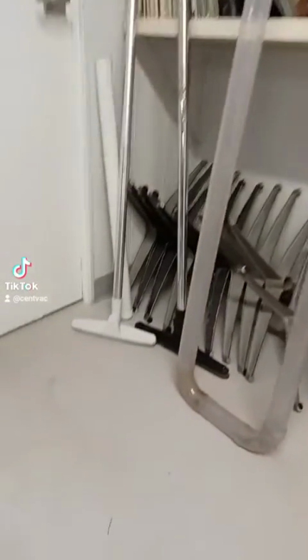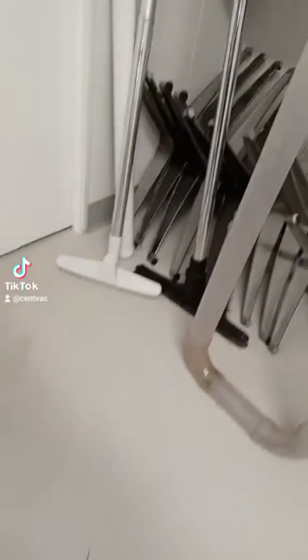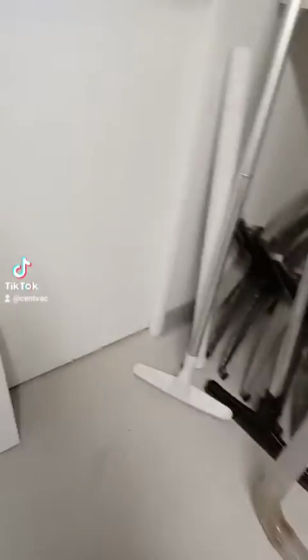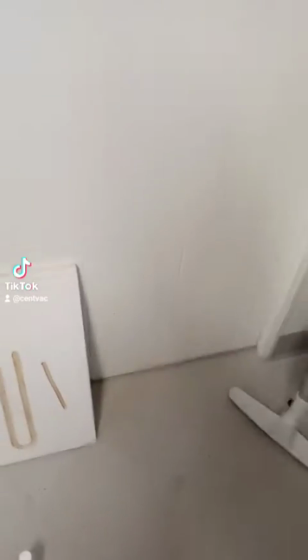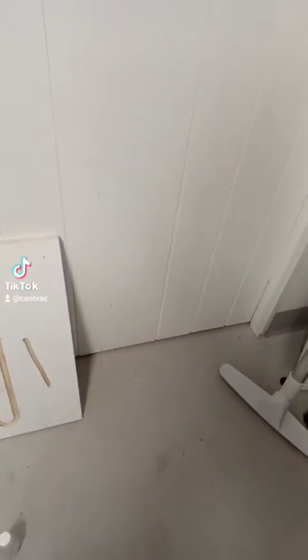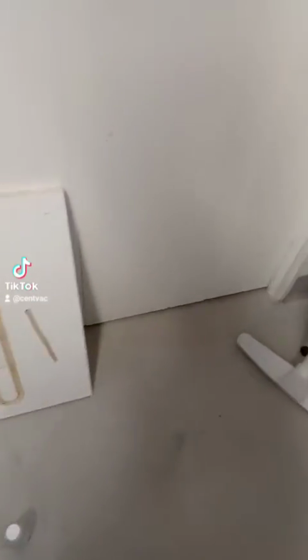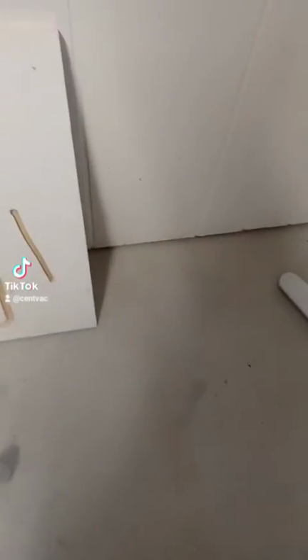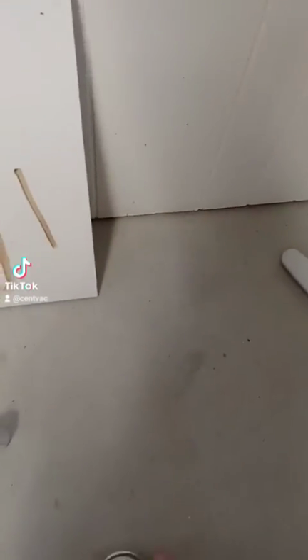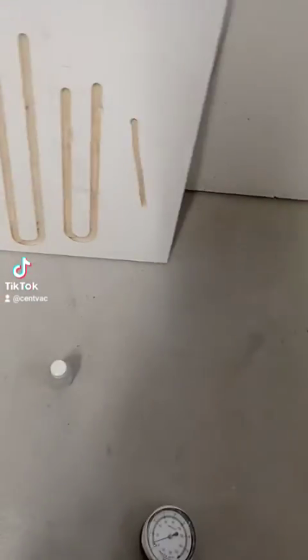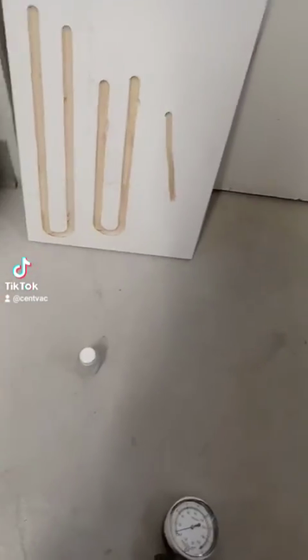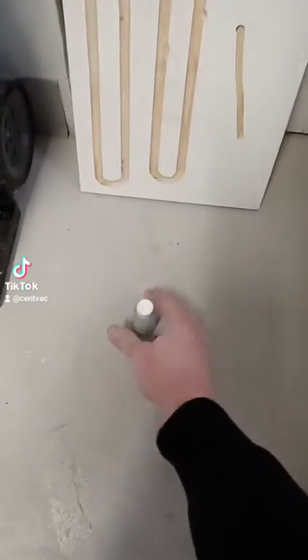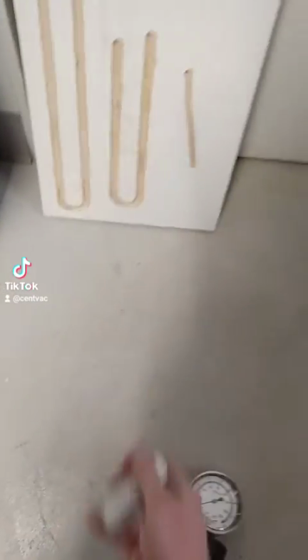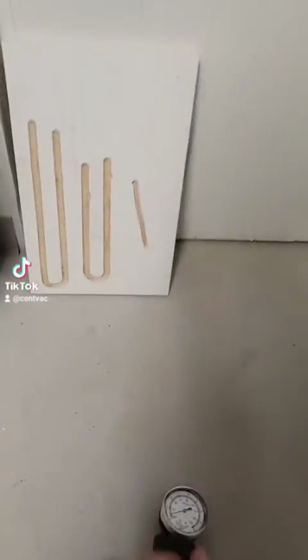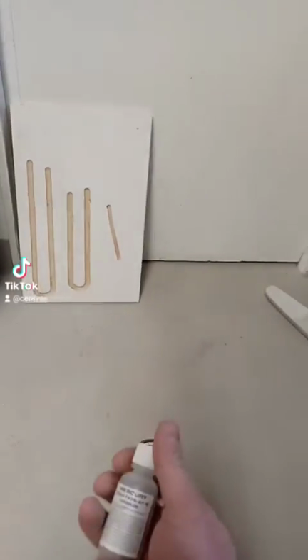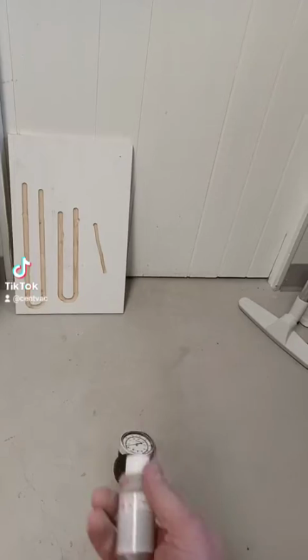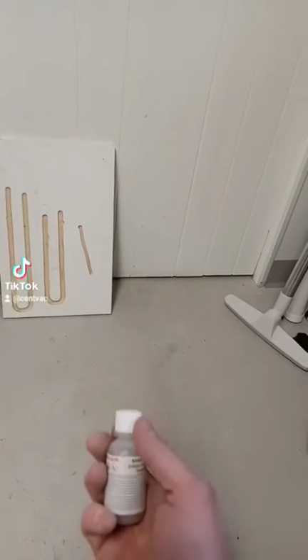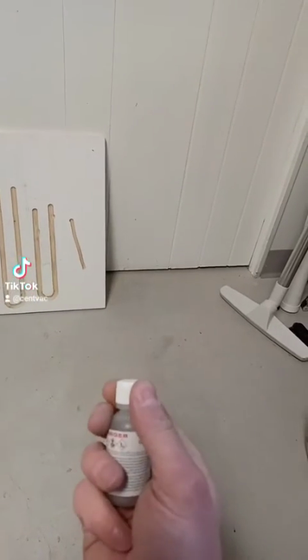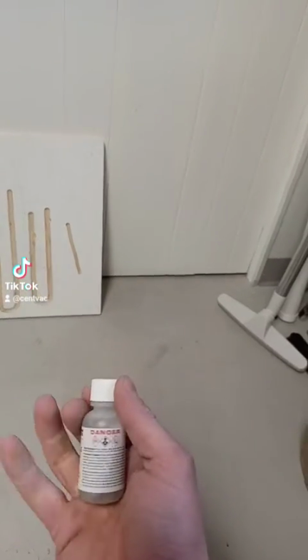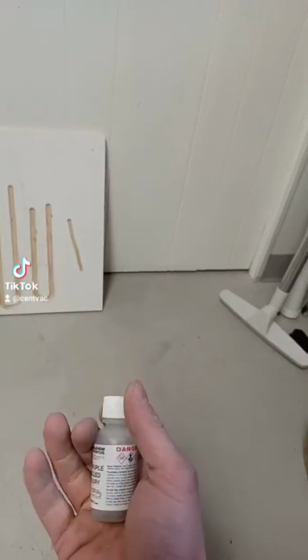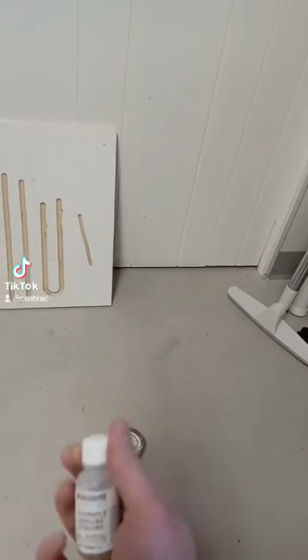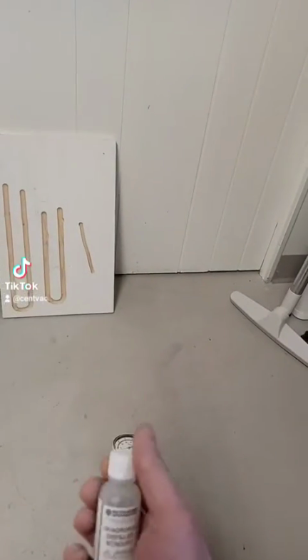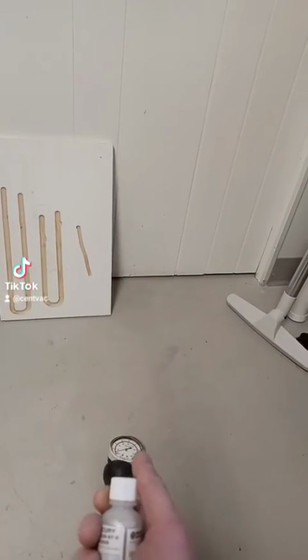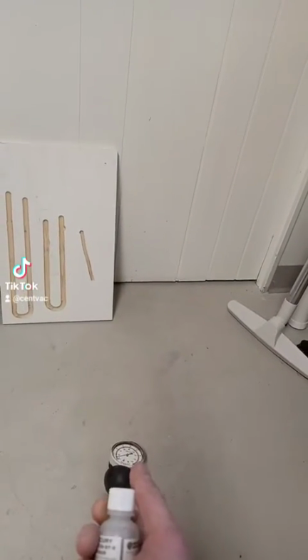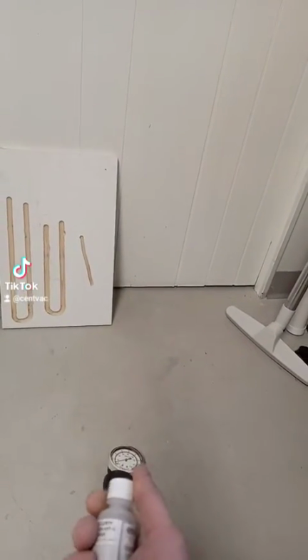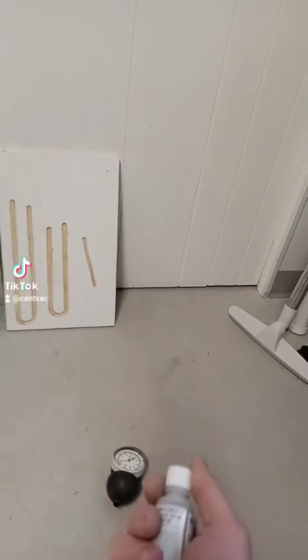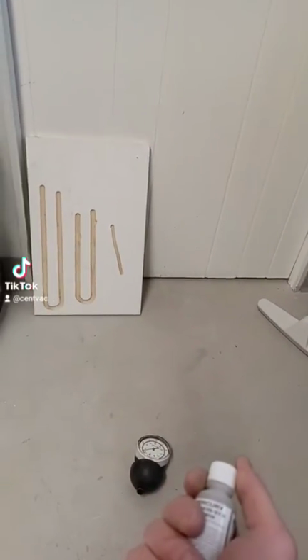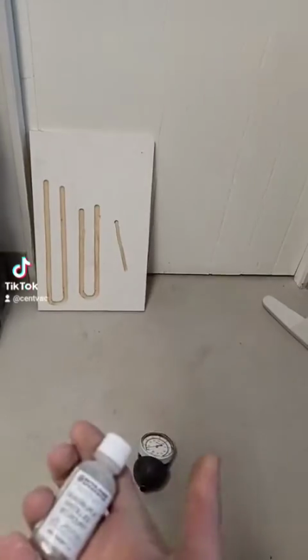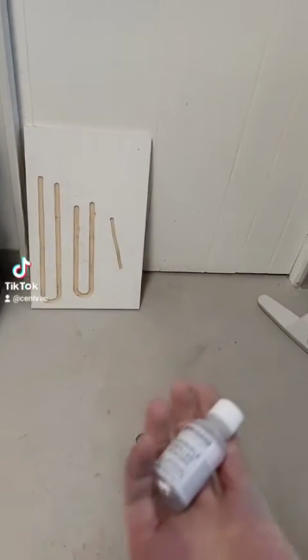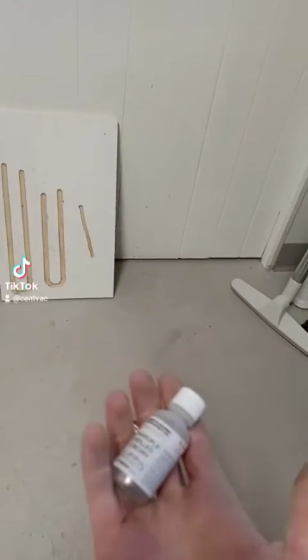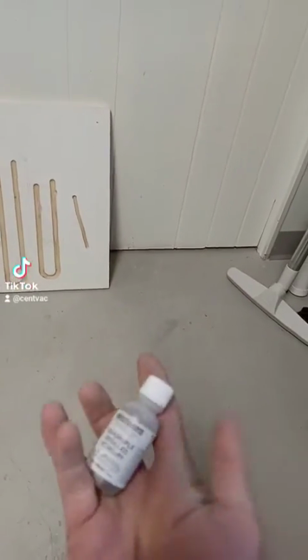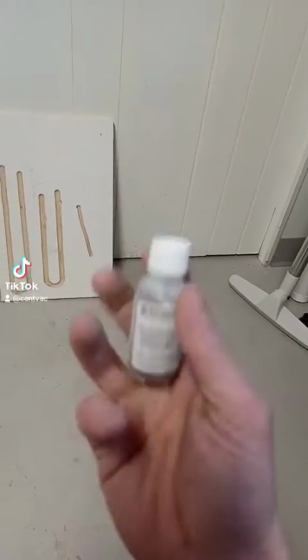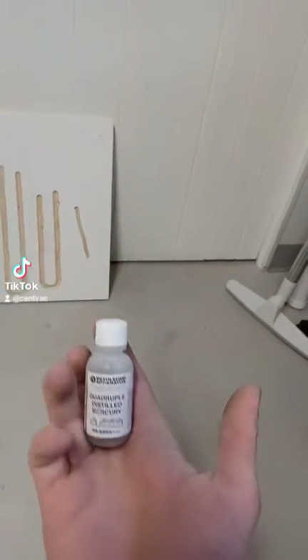One thing you can use is a heavier liquid like mercury. Lots of your industrial vacuum cleaners are rated in mercury lift, which is convertible to water lift by just multiplying the mercury reading by 13.59.